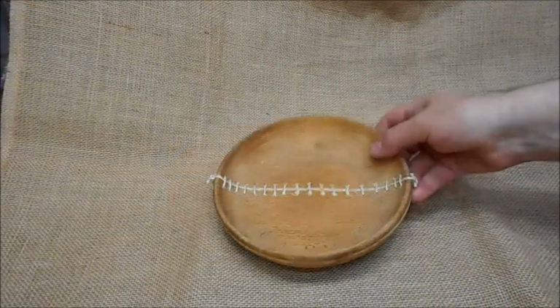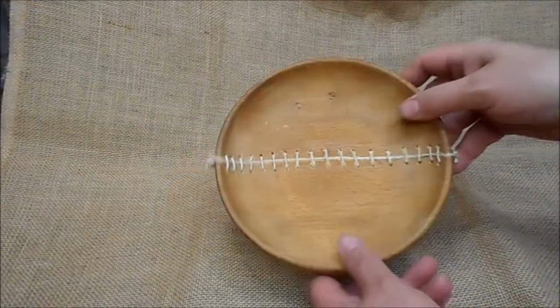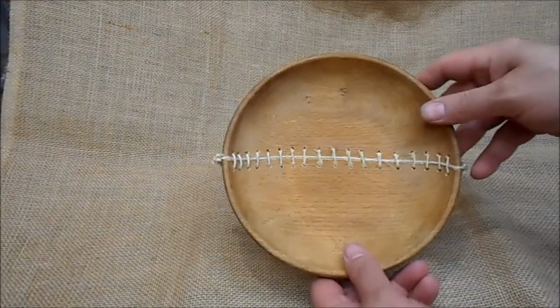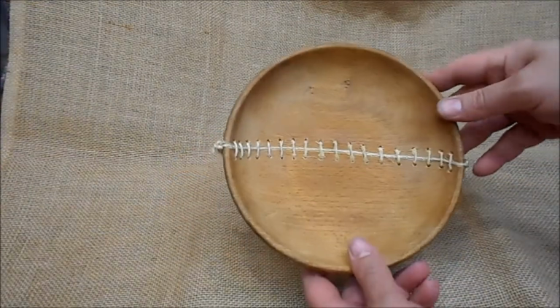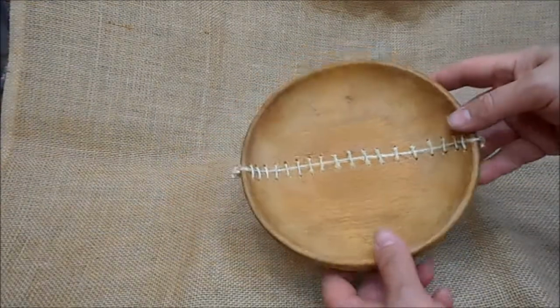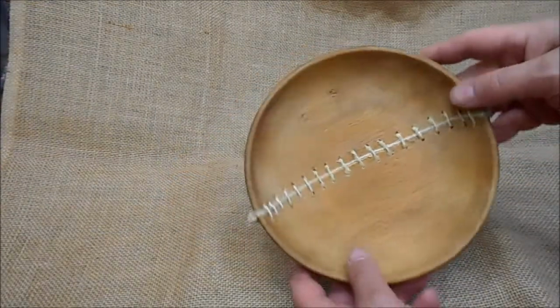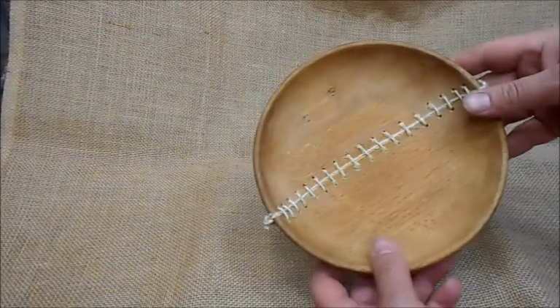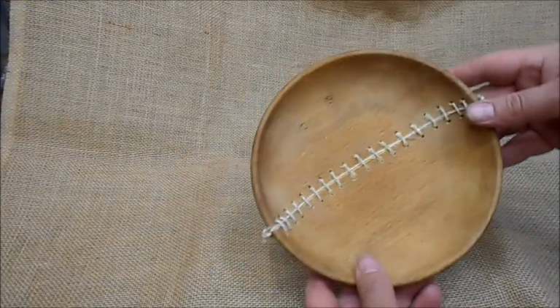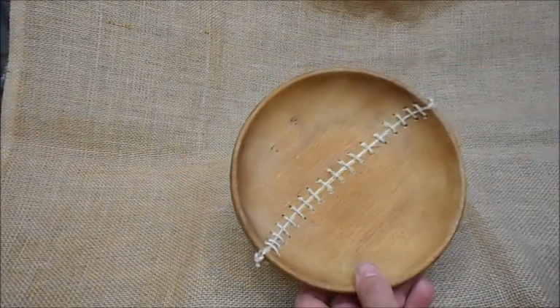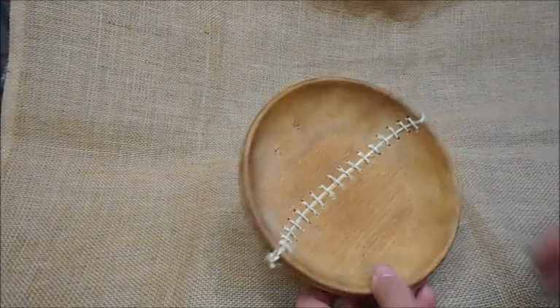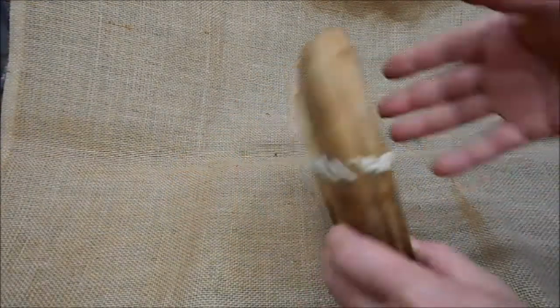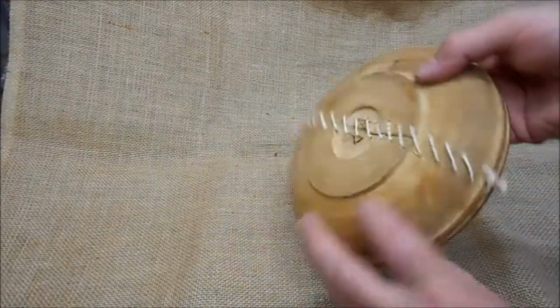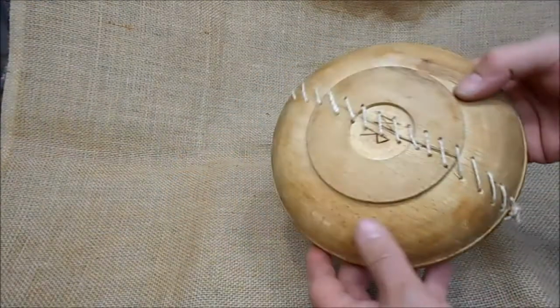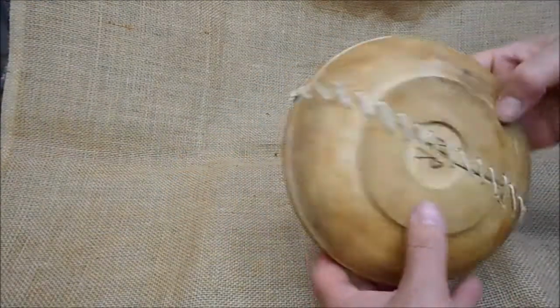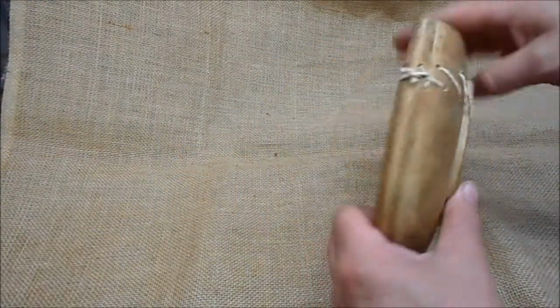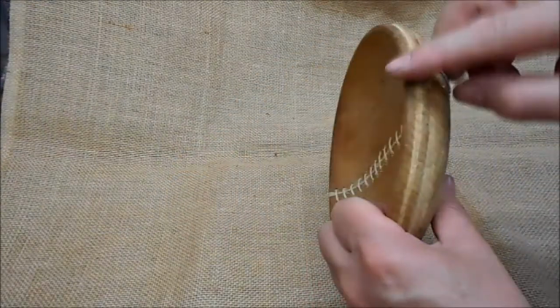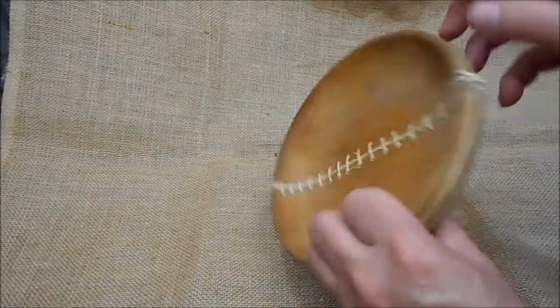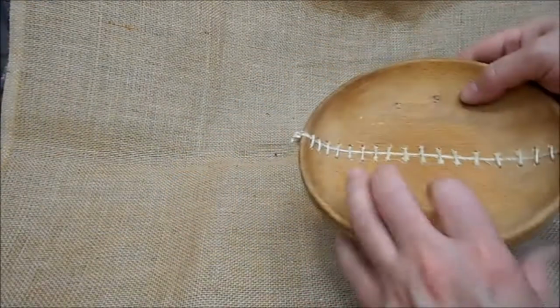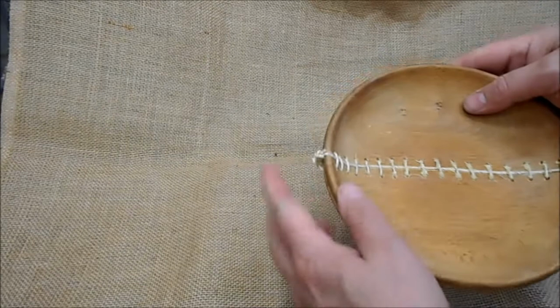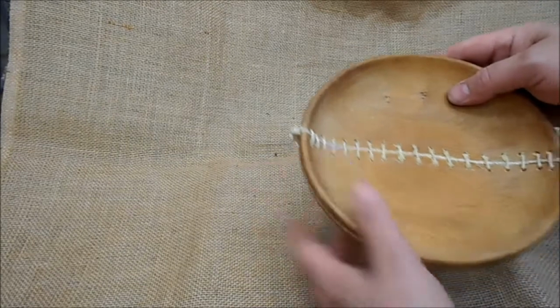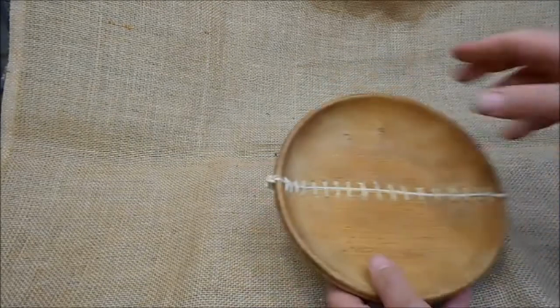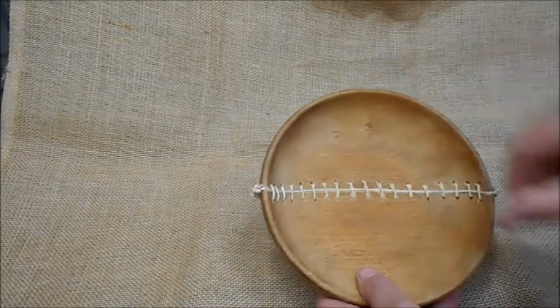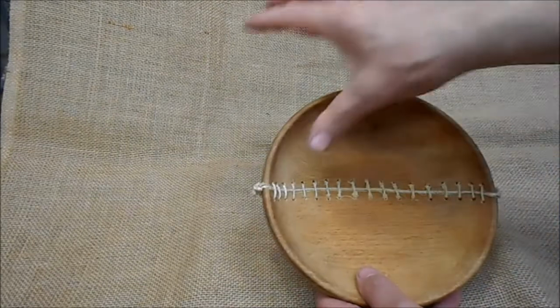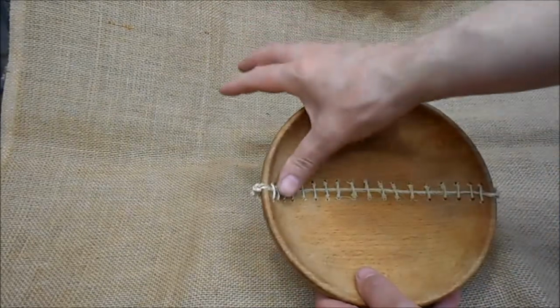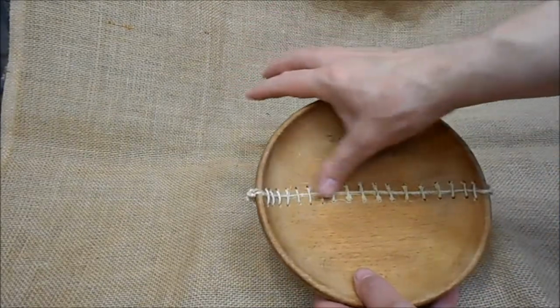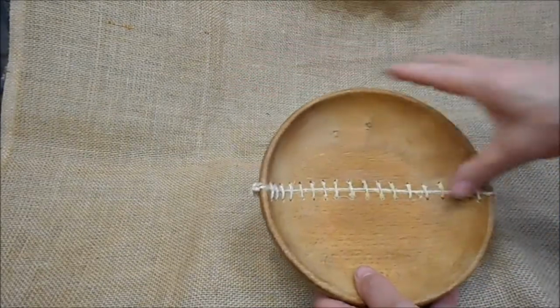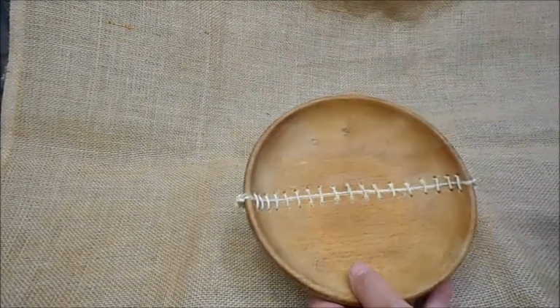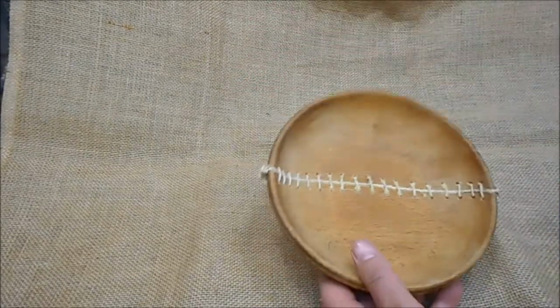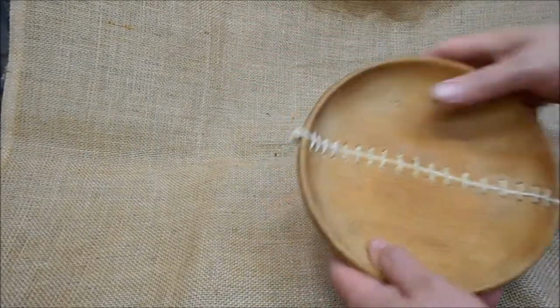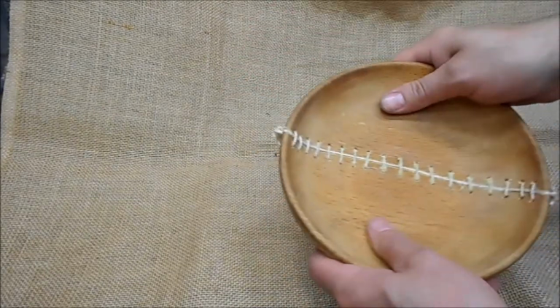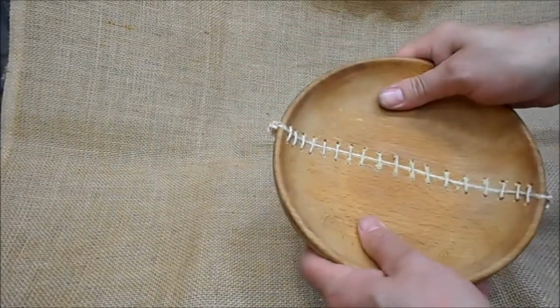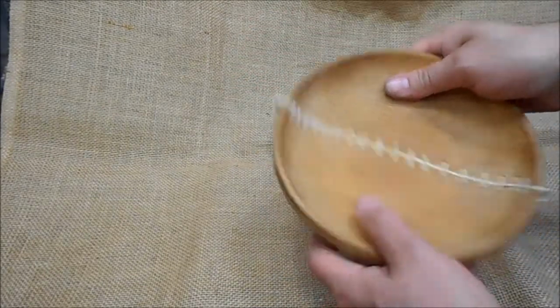And here we have the finished ball. Tied off the ends — you just need to seal it with a little bit of beeswax and then it's as good as new.